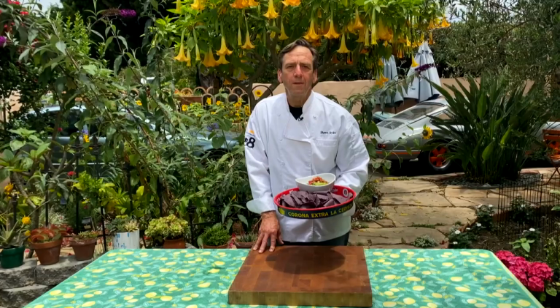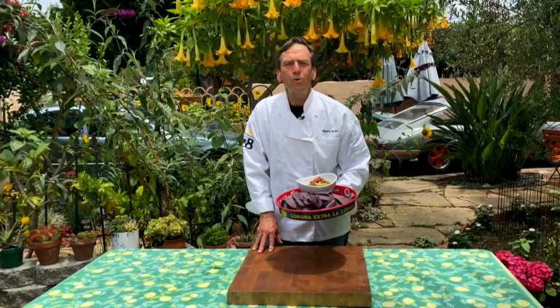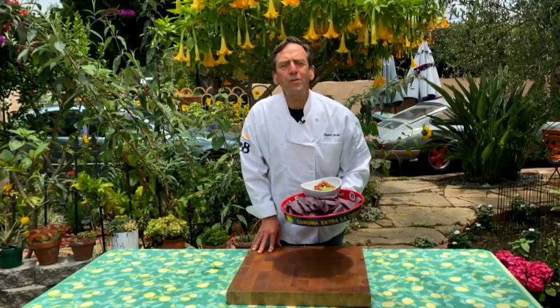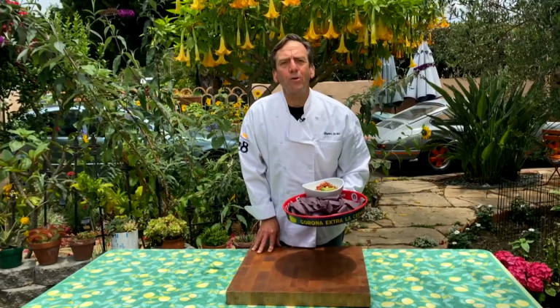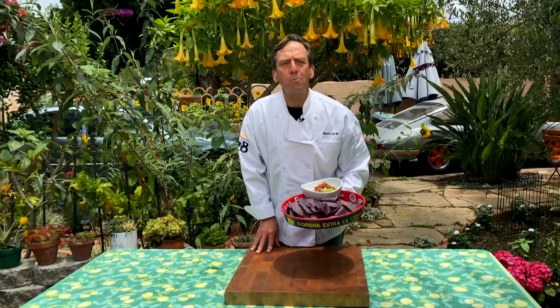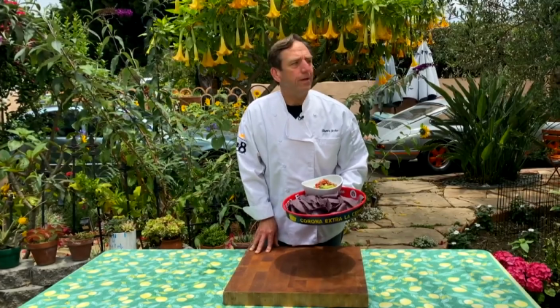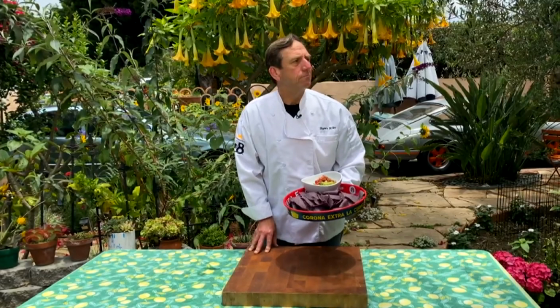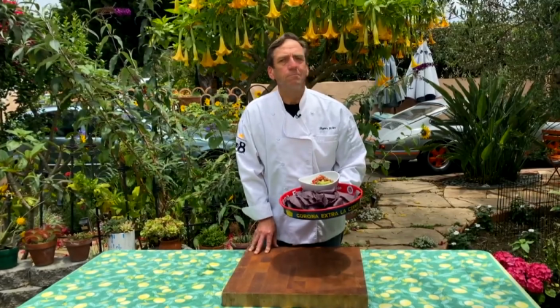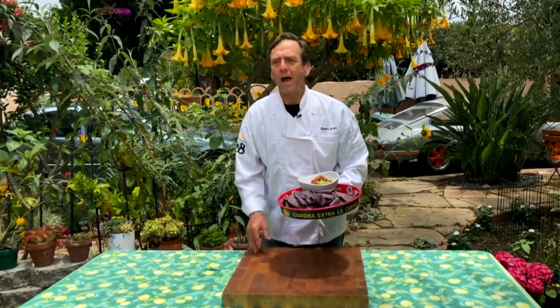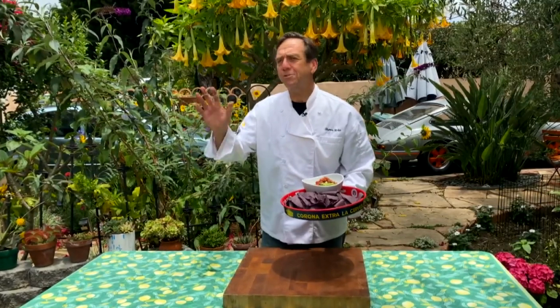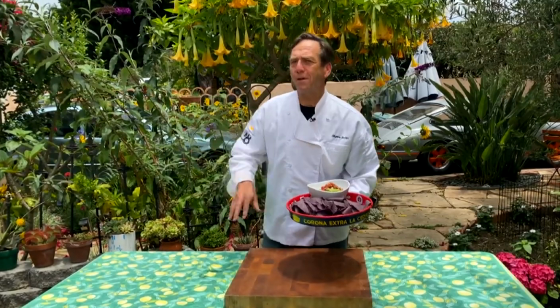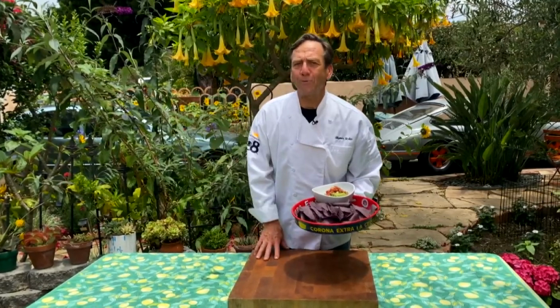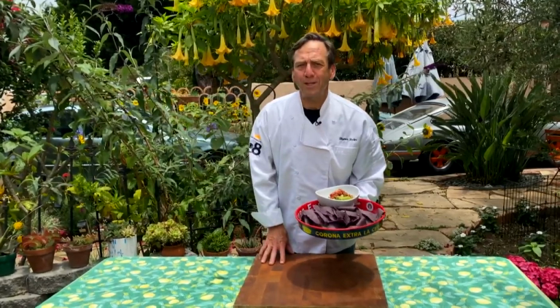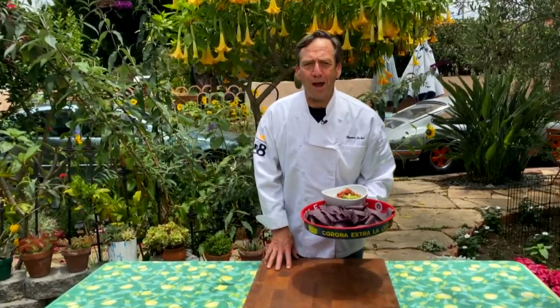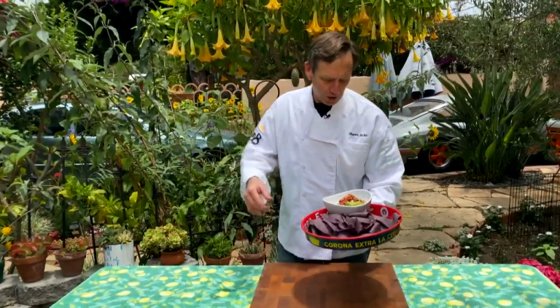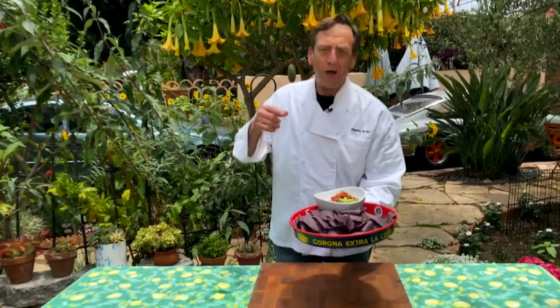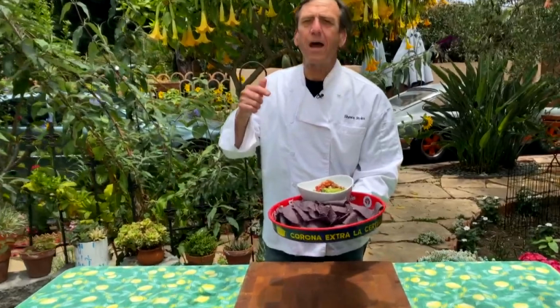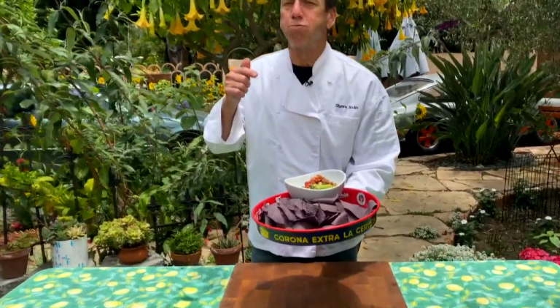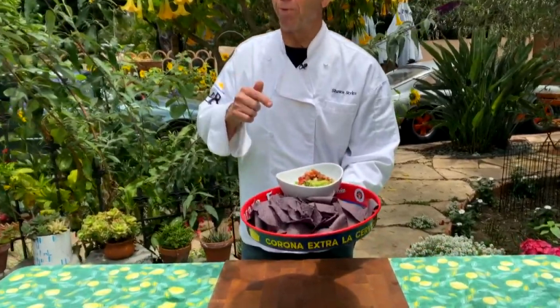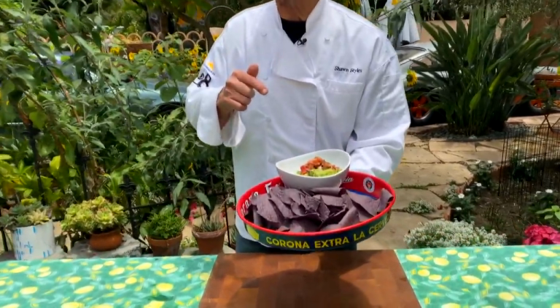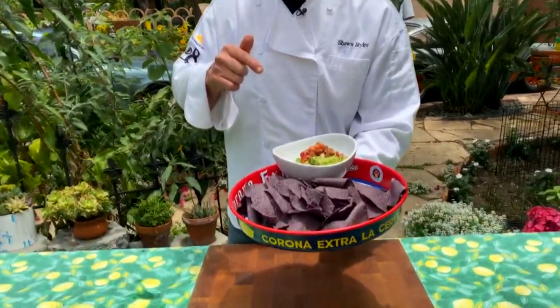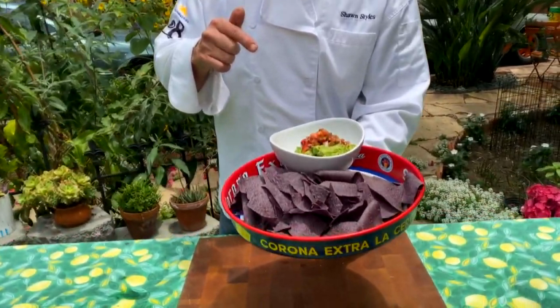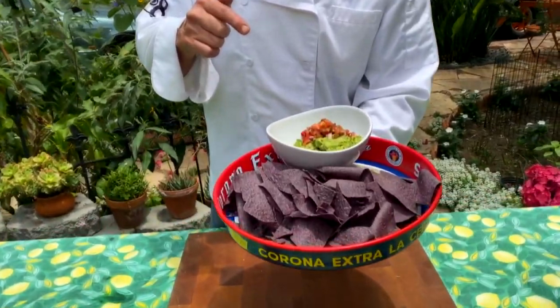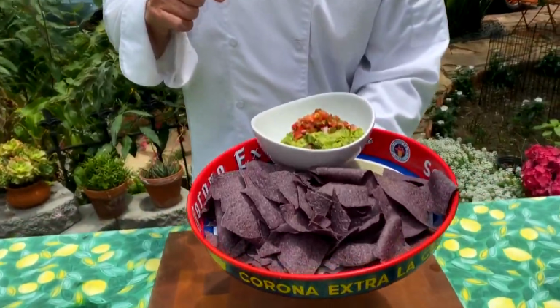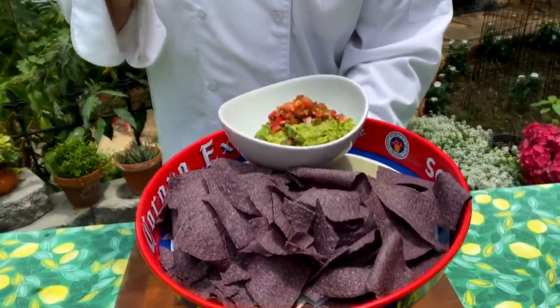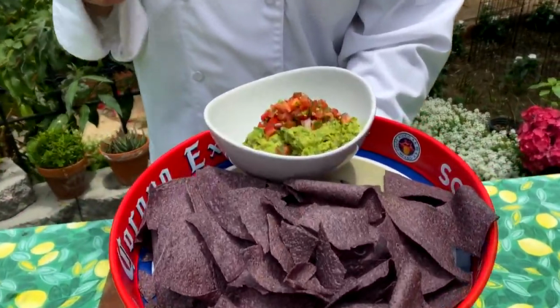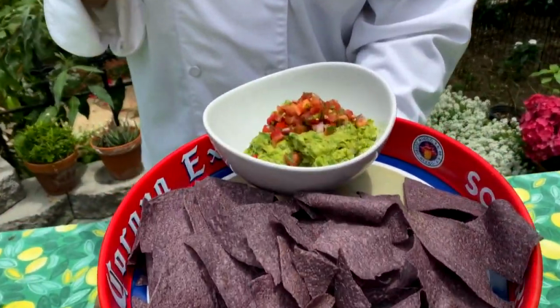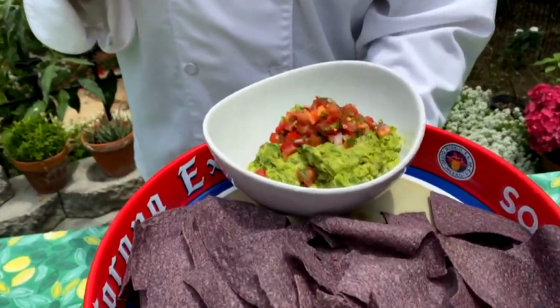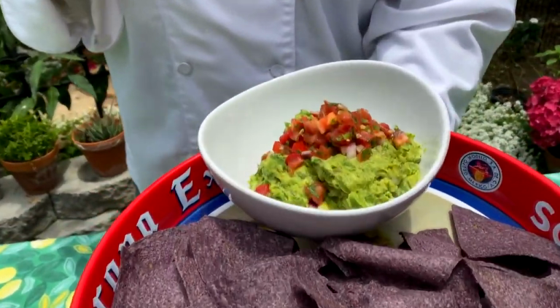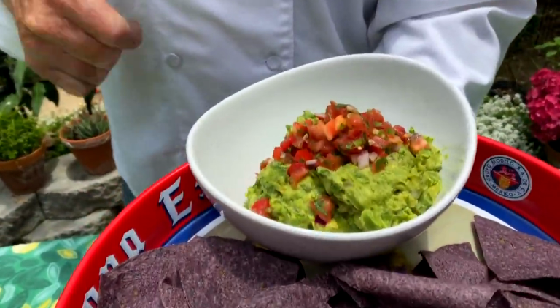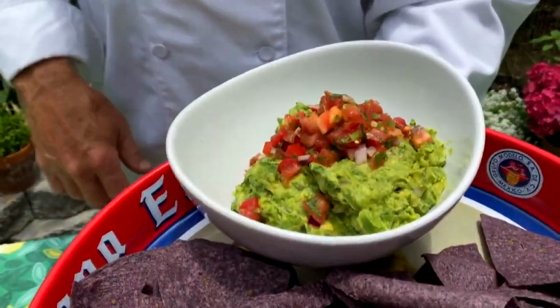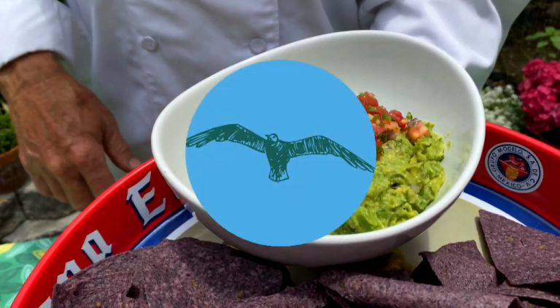Who doesn't like guacamole? I don't see anybody raising their hands. I've got a blueprint for guacamole that I think everybody's going to like. Let's get cooking with Stiles.